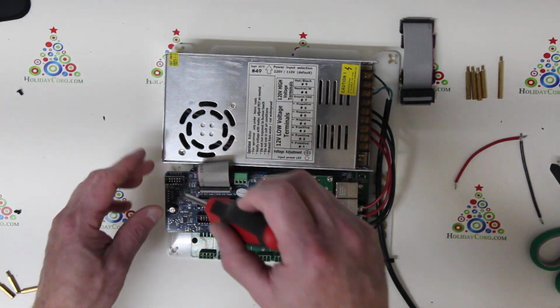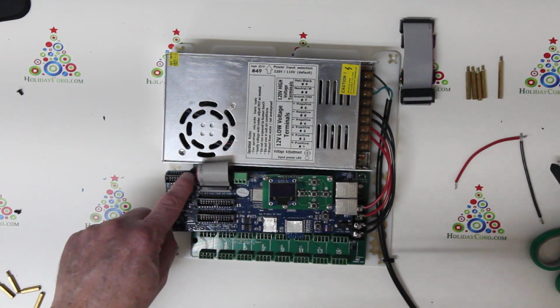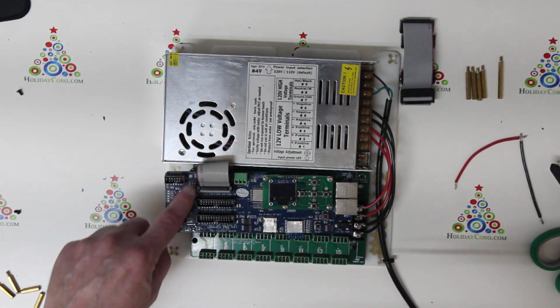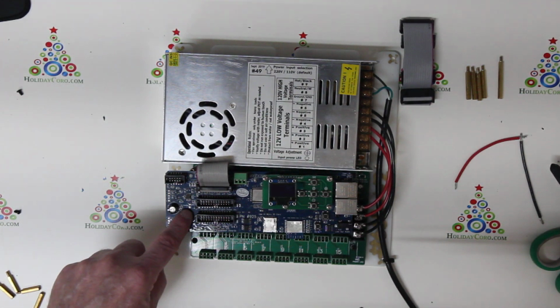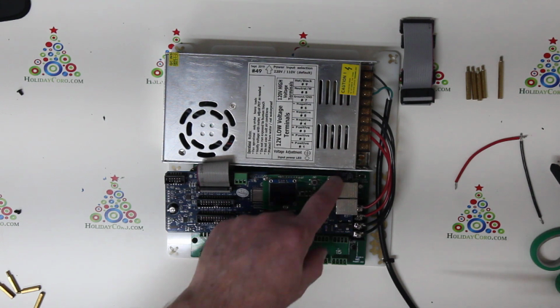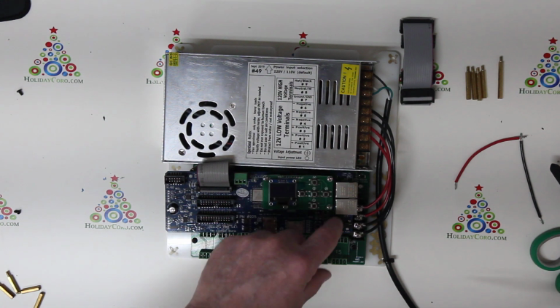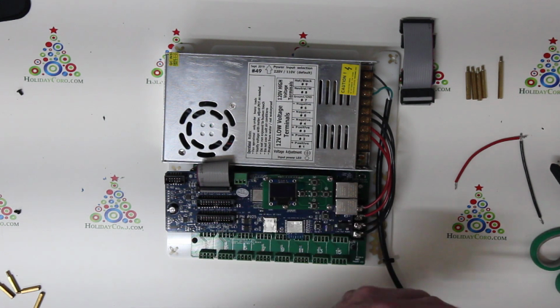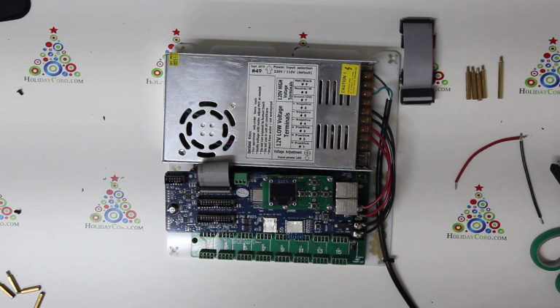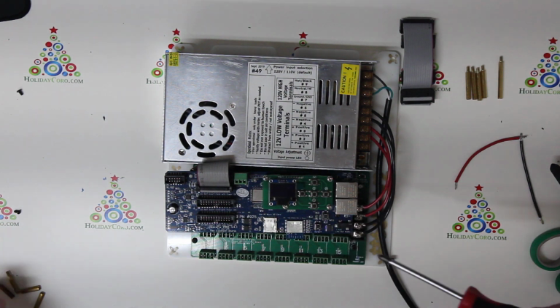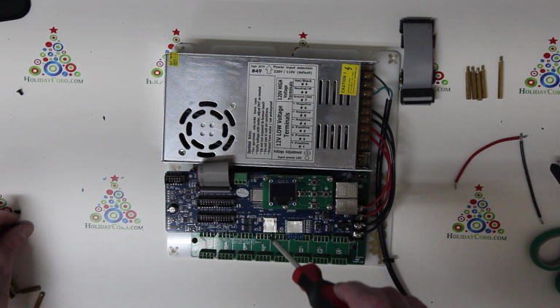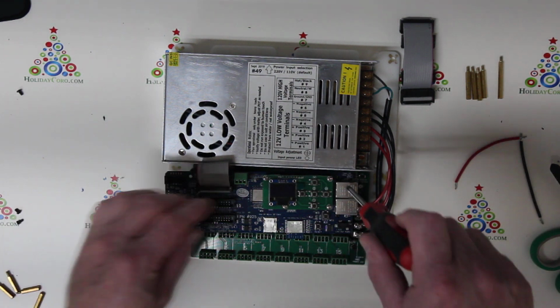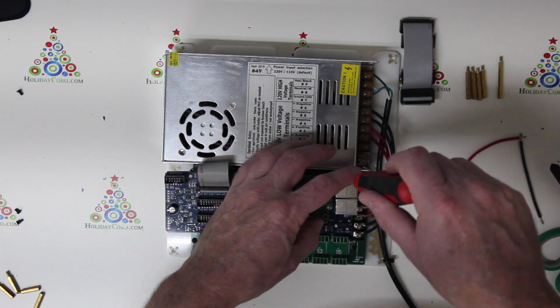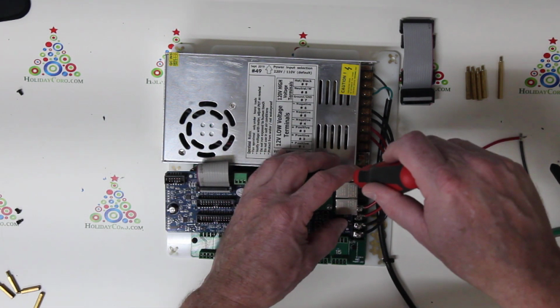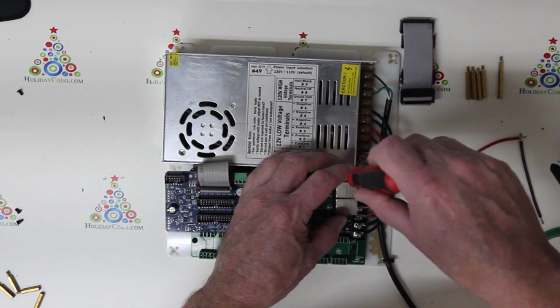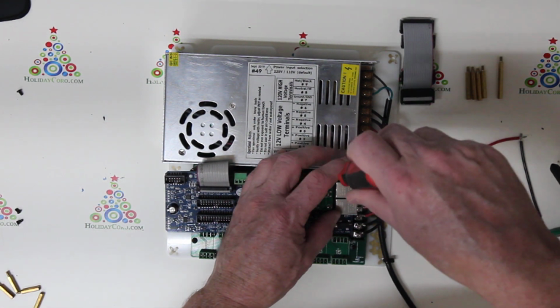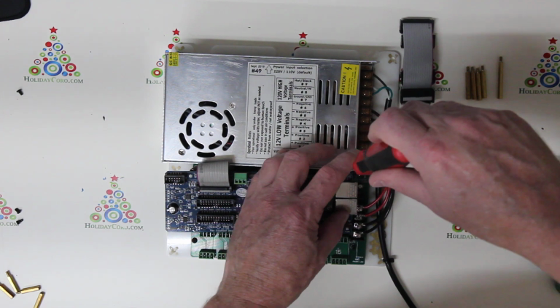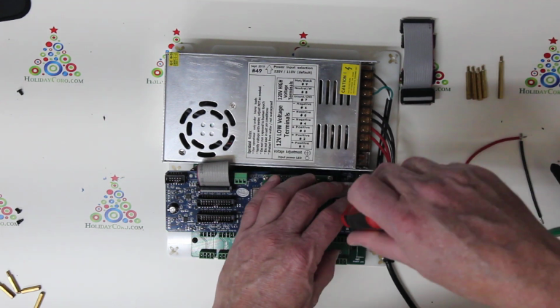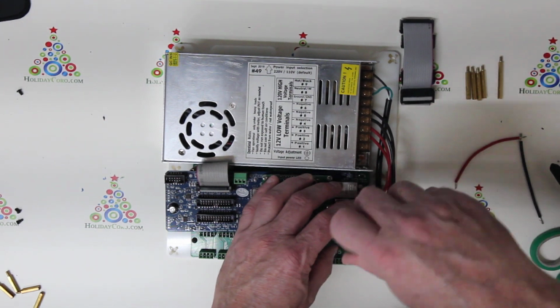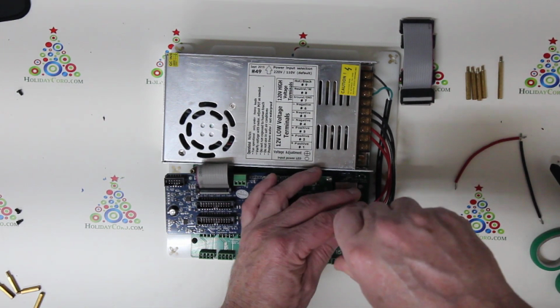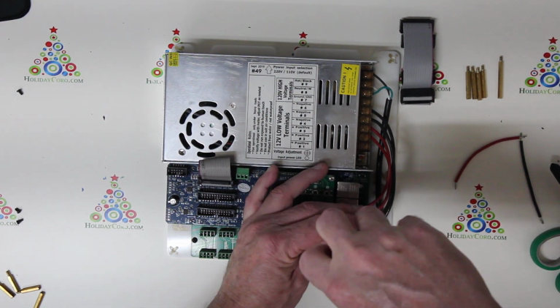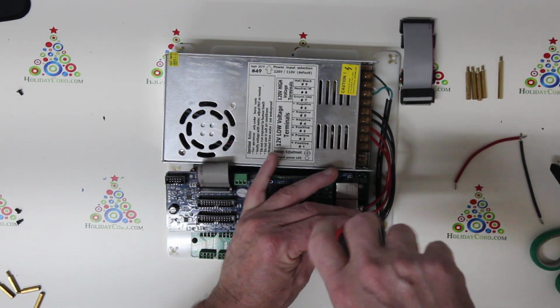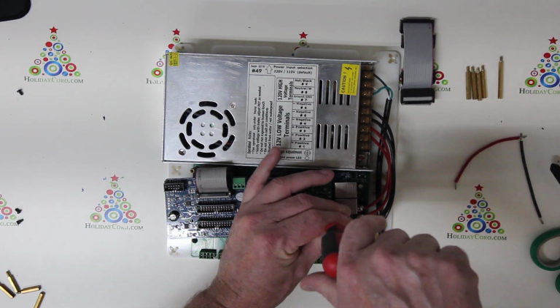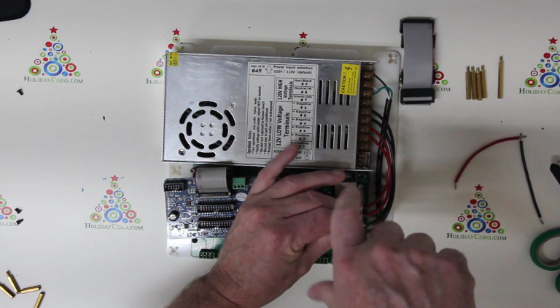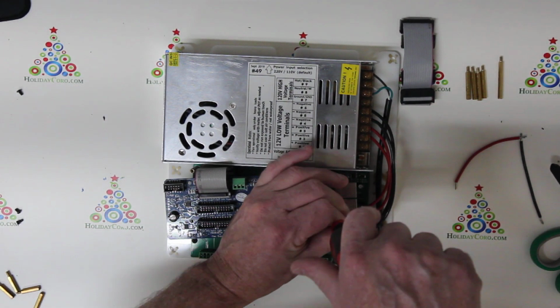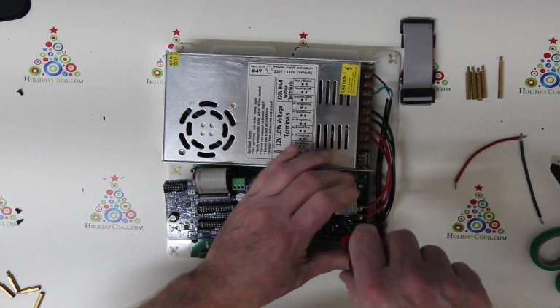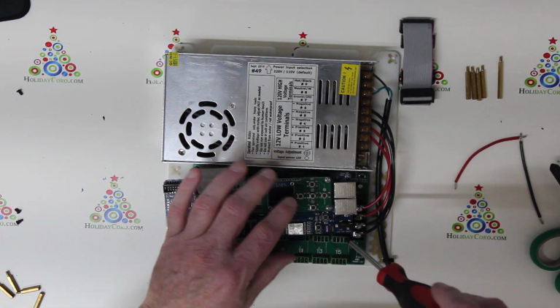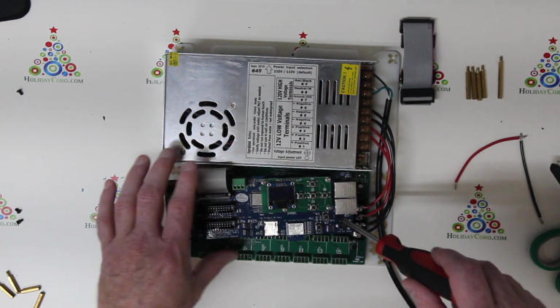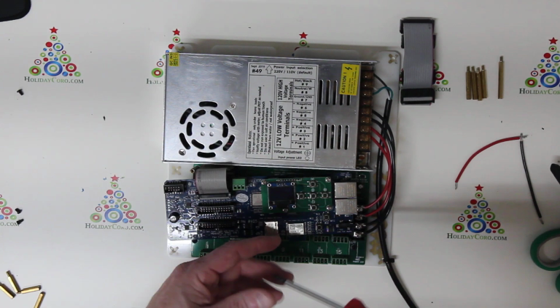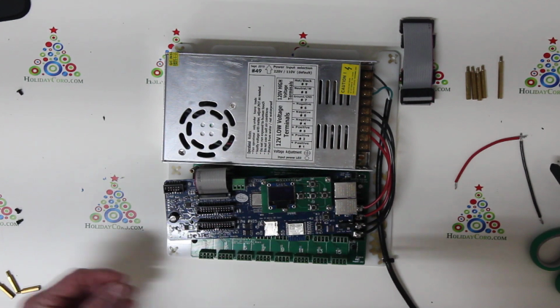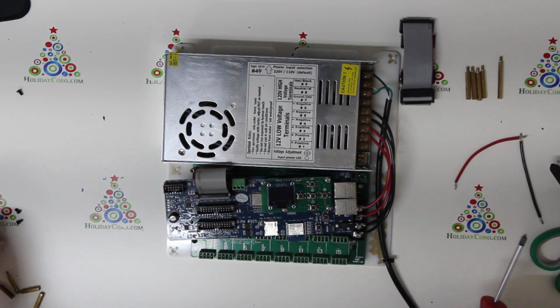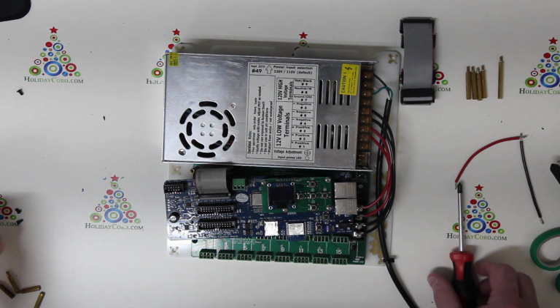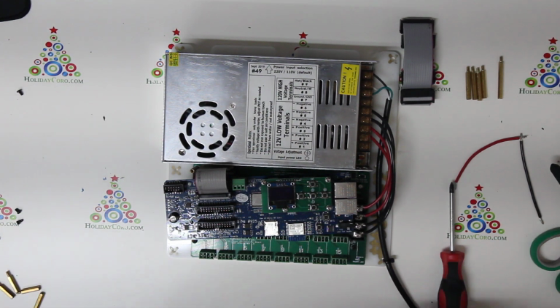The screws are located here, here, here, and here. These are just standard Phillips screws in most cases. If you have a very old model, it may in fact be little nuts — those are 5.5 millimeters and you can remove those with a nut driver.